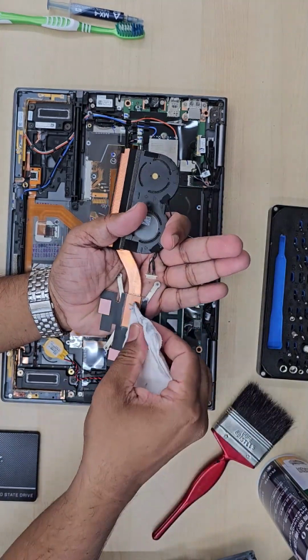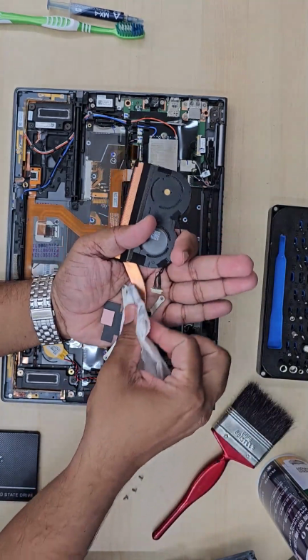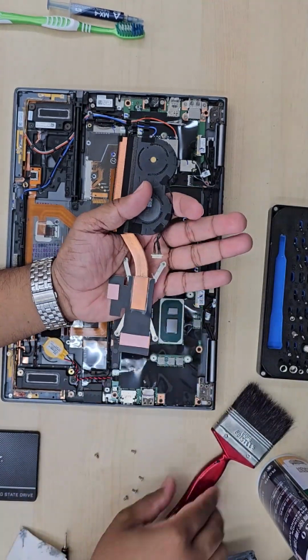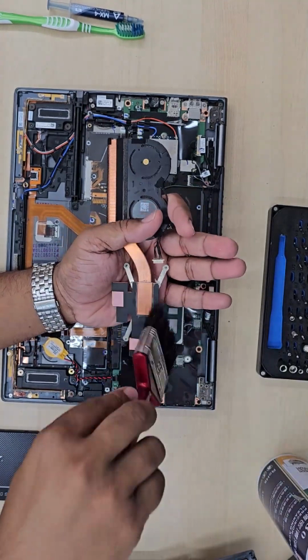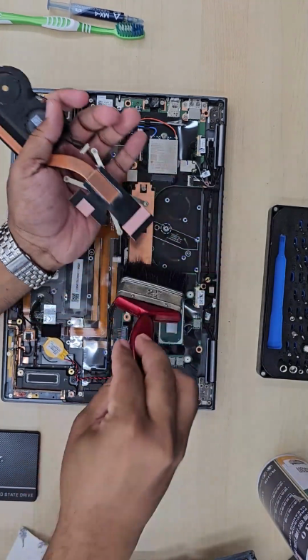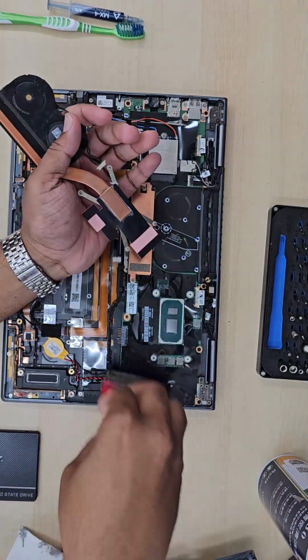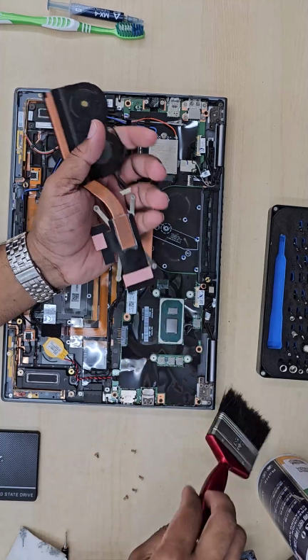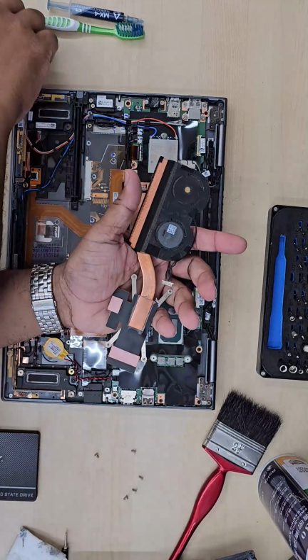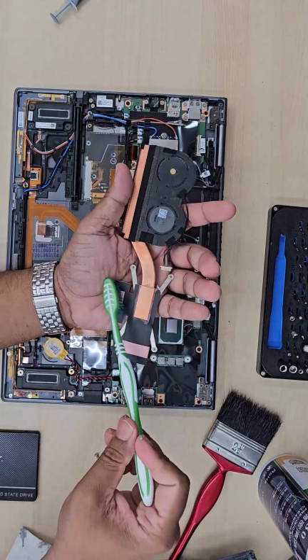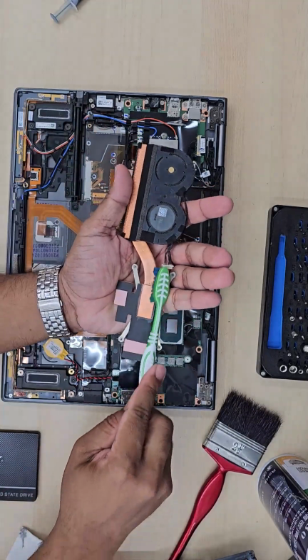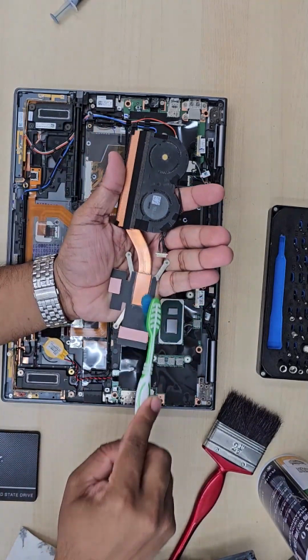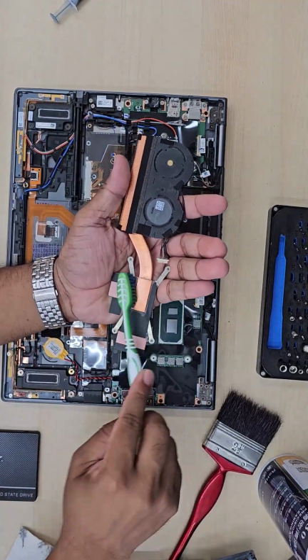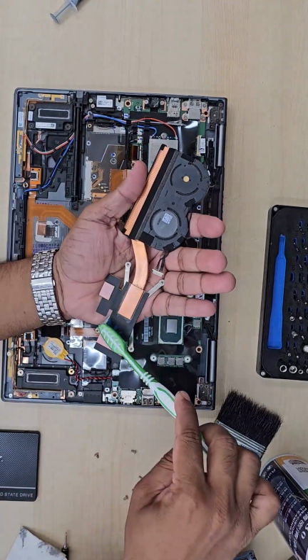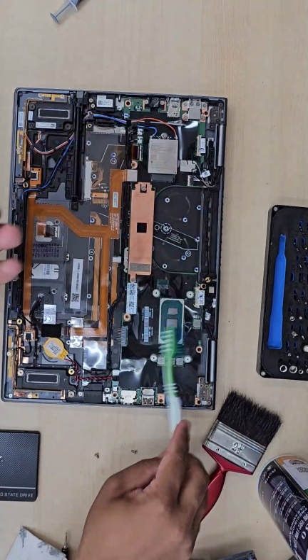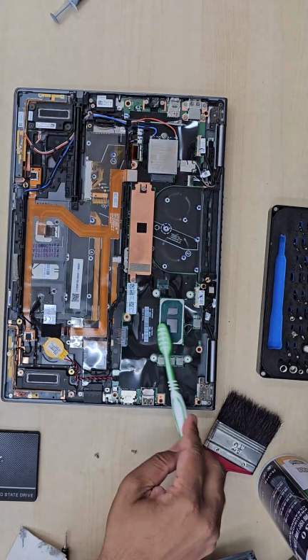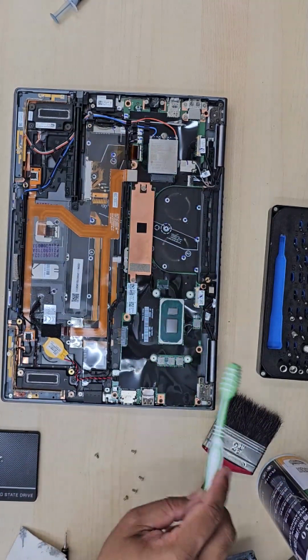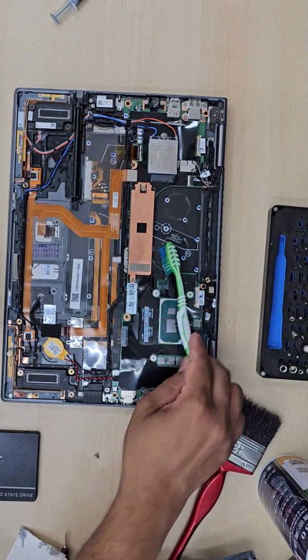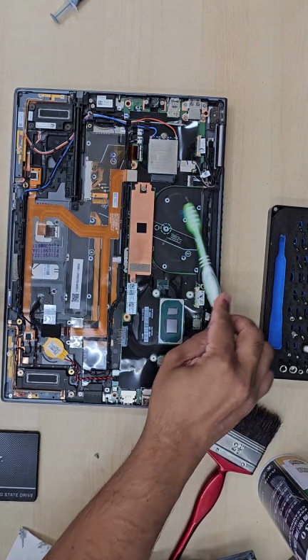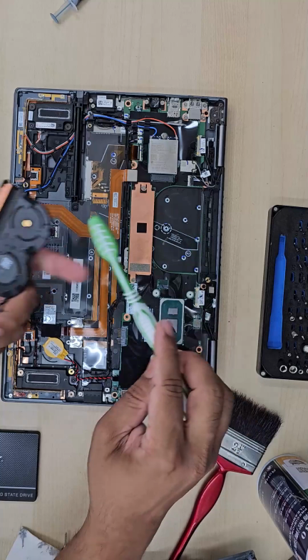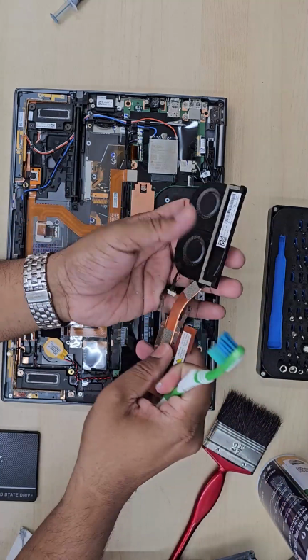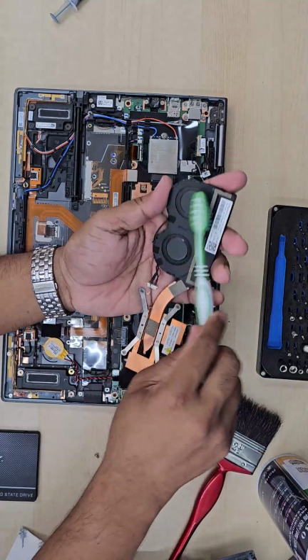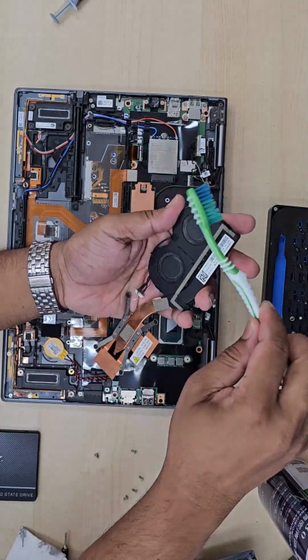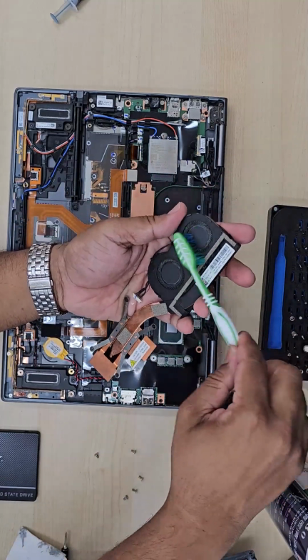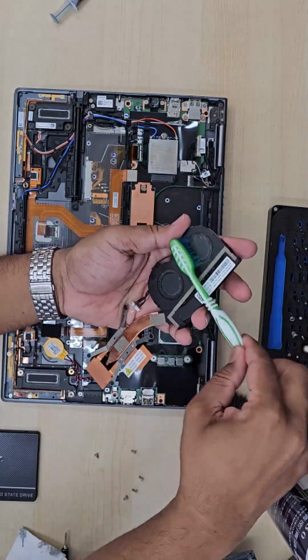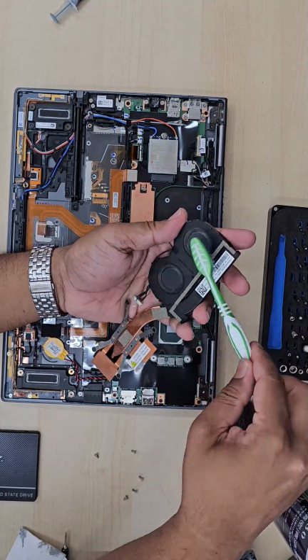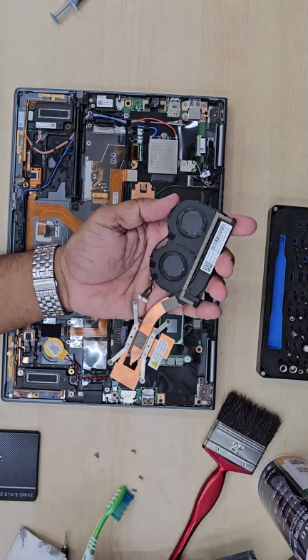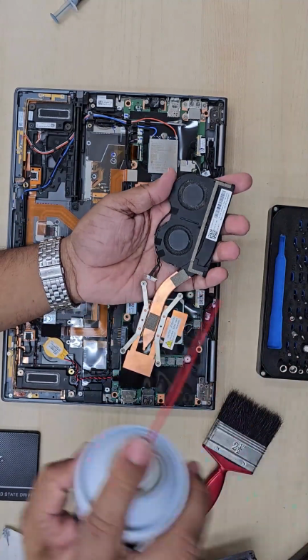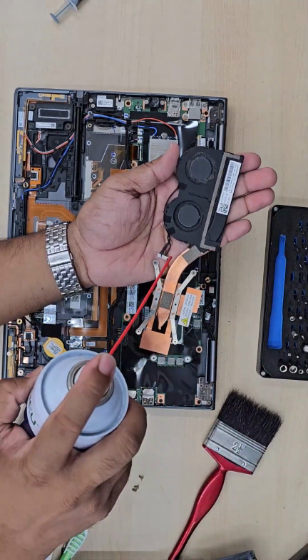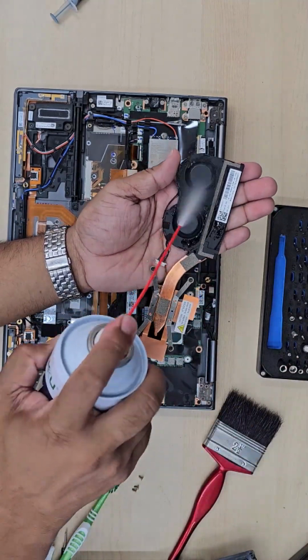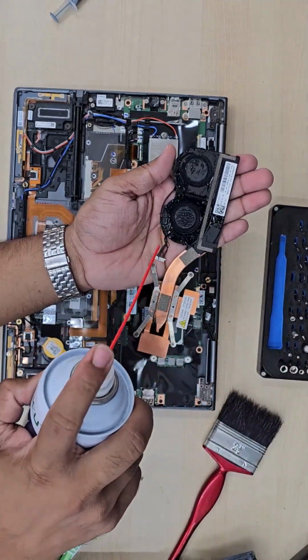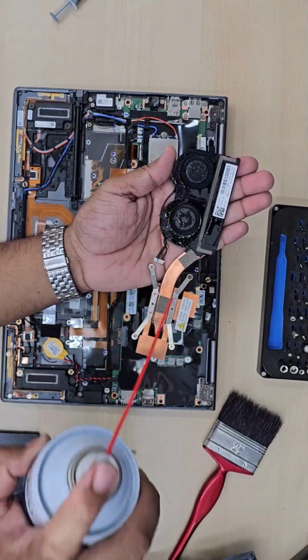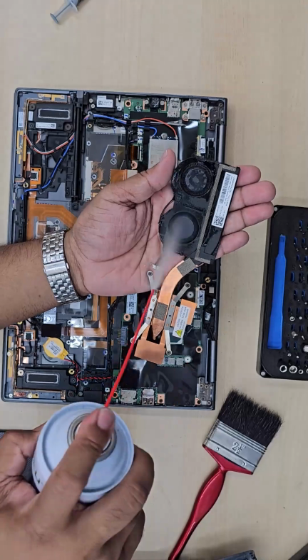Second, every six months or once a year you should check the thermal compound — if it has dried off you need to replace it. You also need to check the CPU and GPU fan.